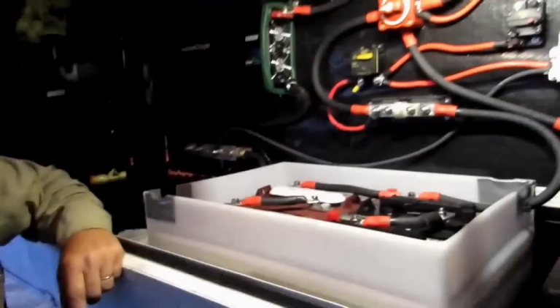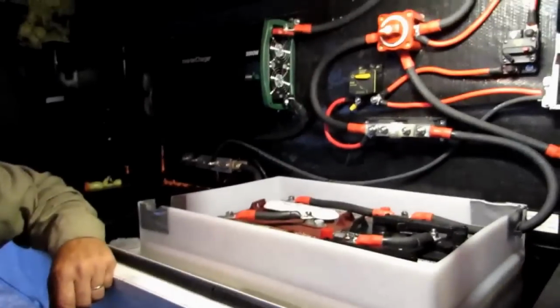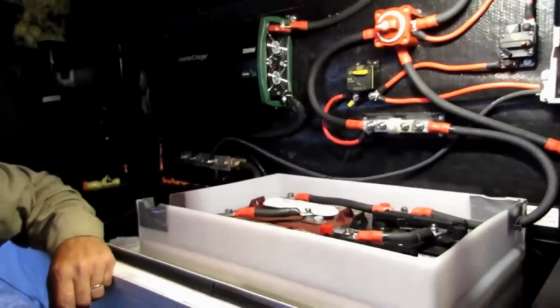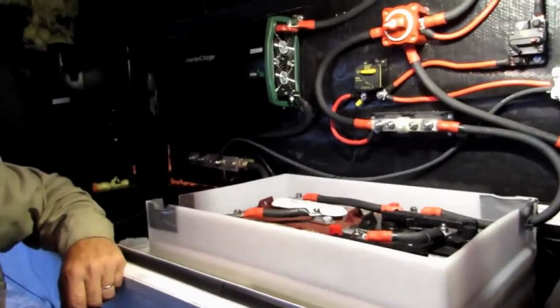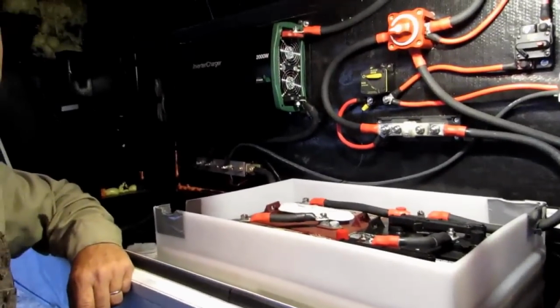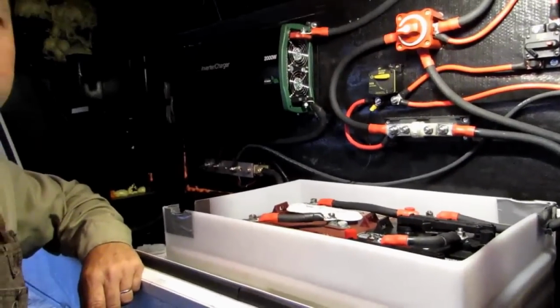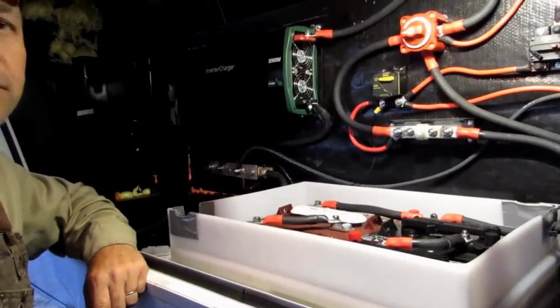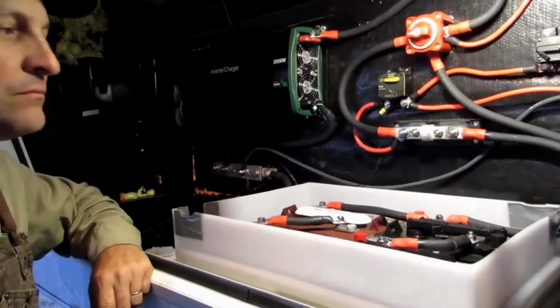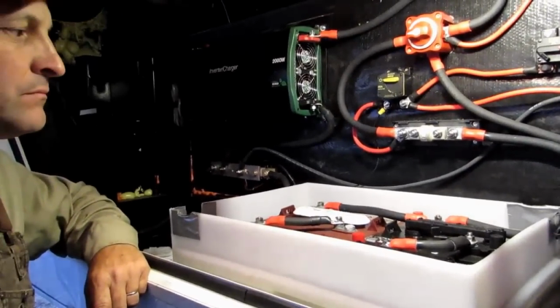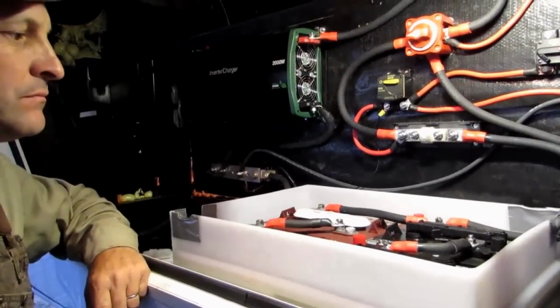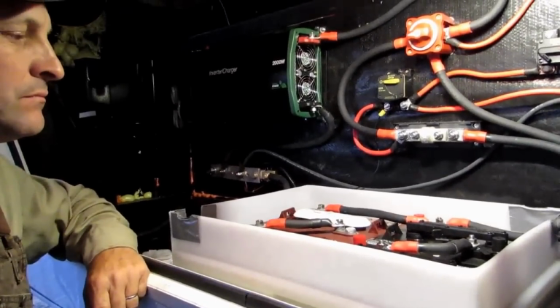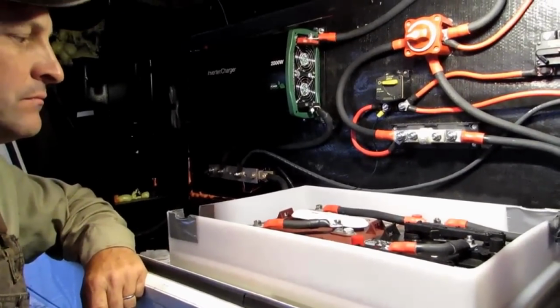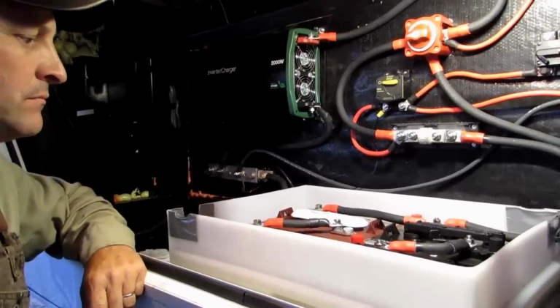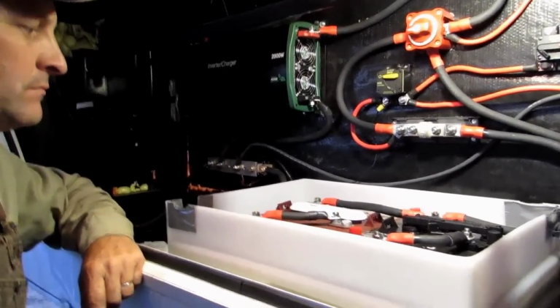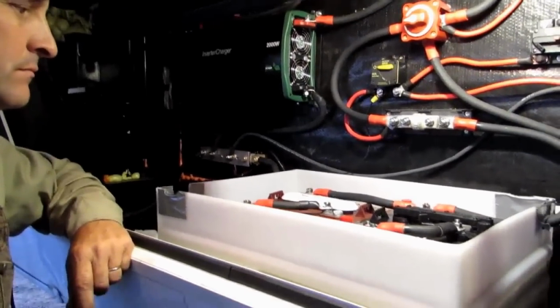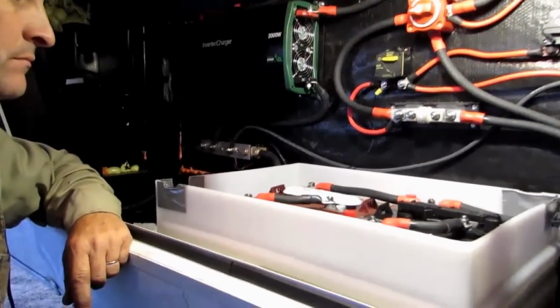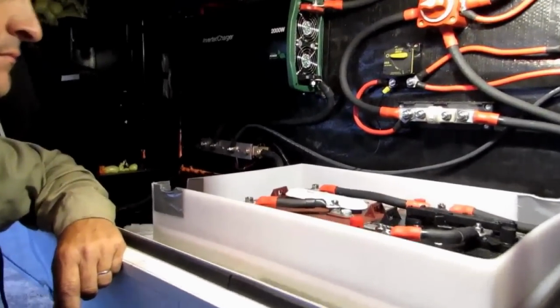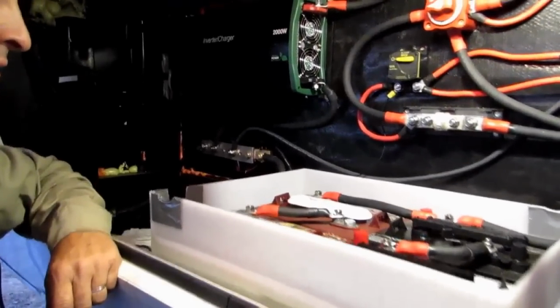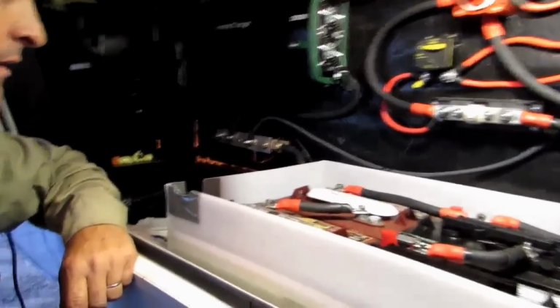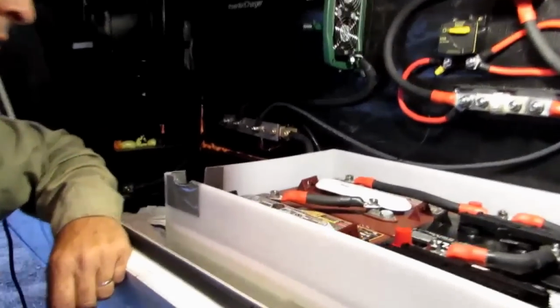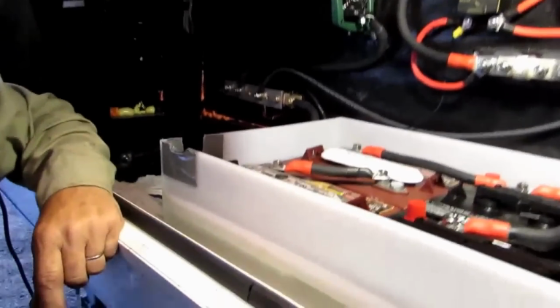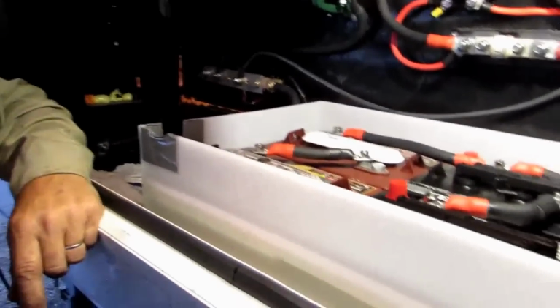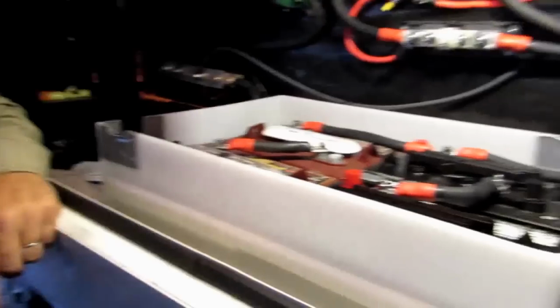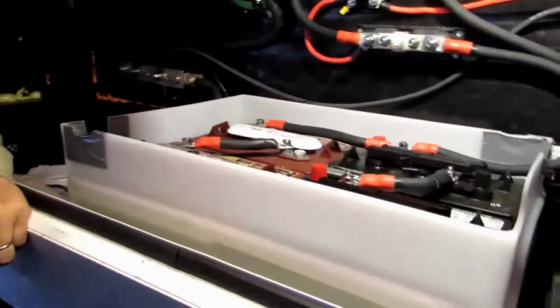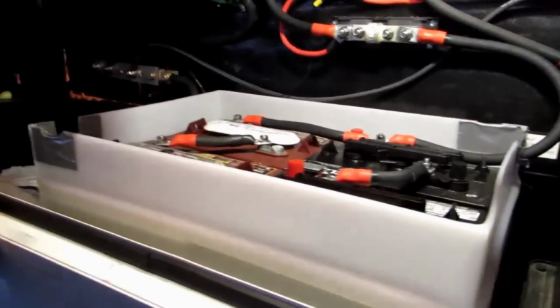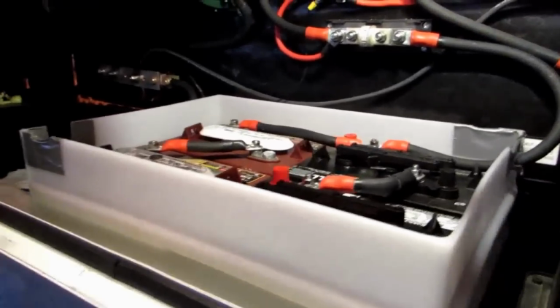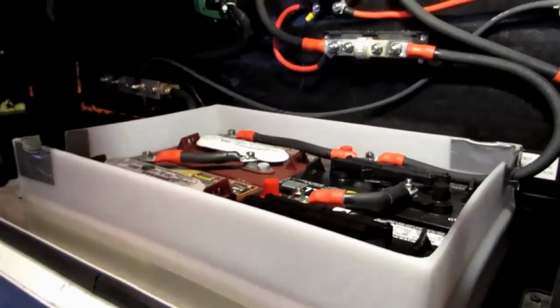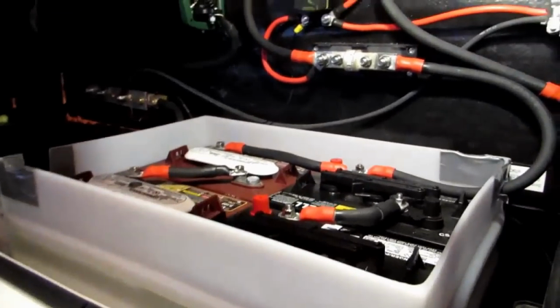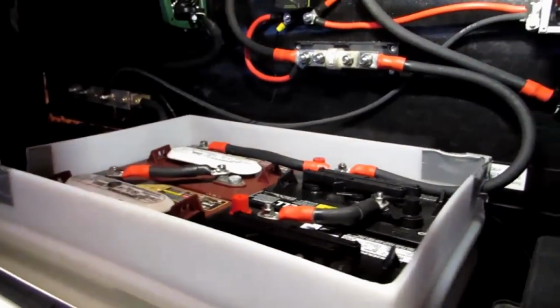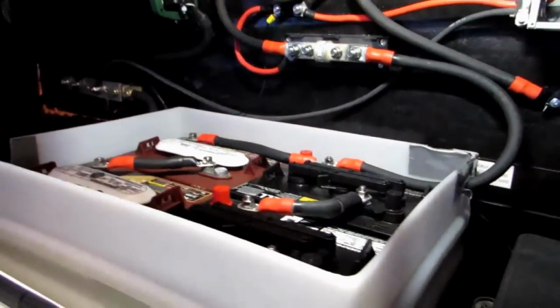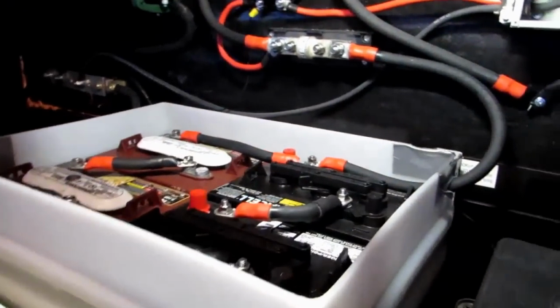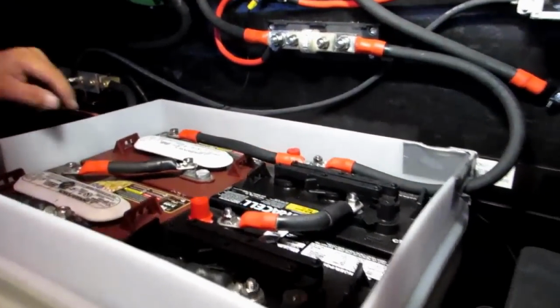What we're going to do is piggyback off of this and set him up another one so he can charge his bank two with his solar controller independently. So that's where we're at right now — just an update on what we did today.